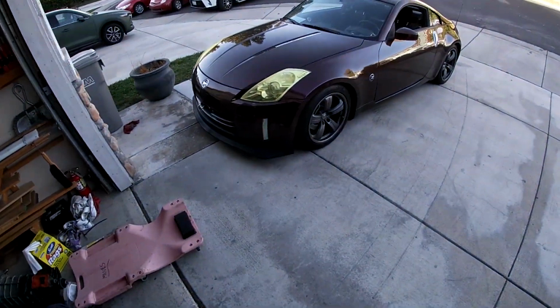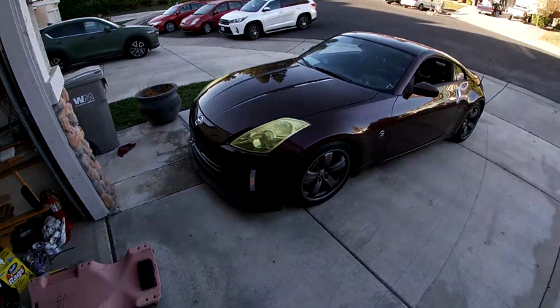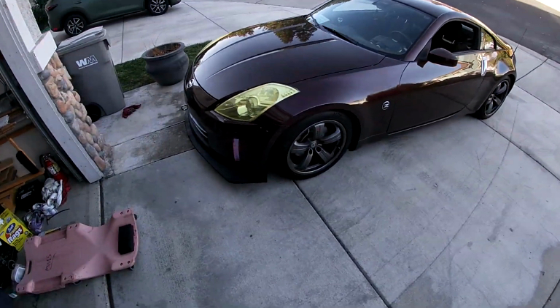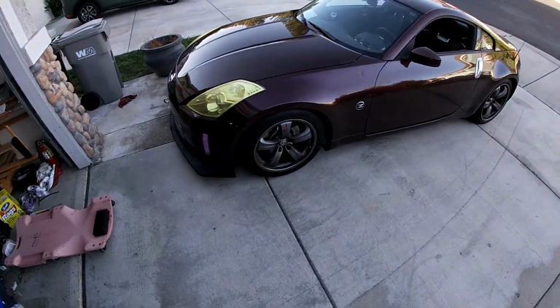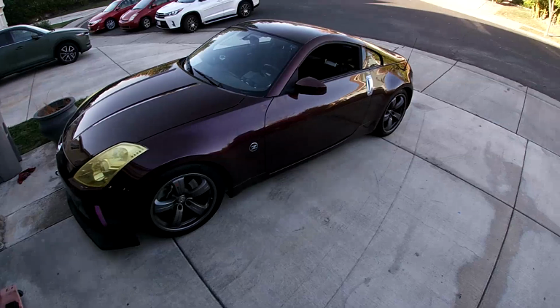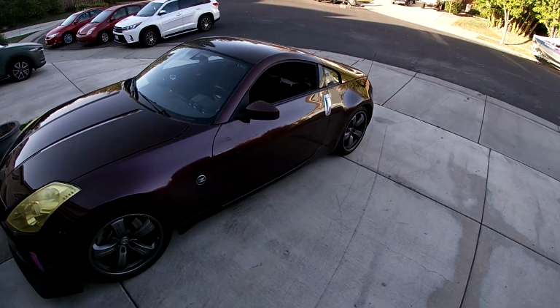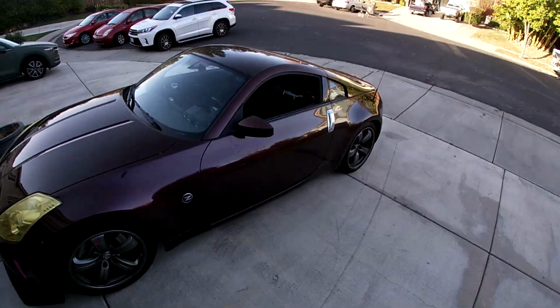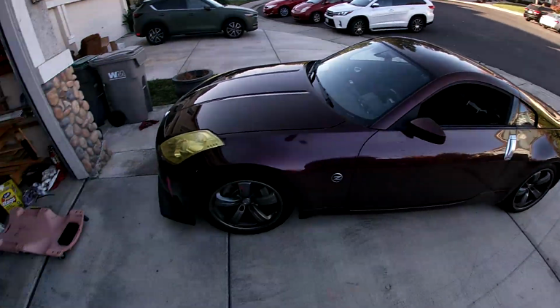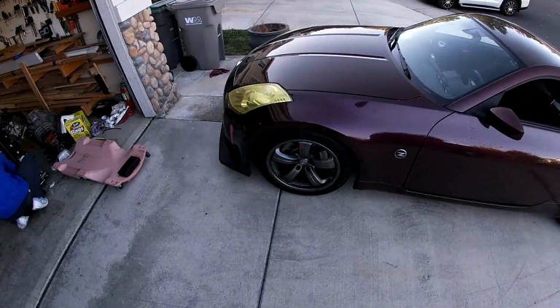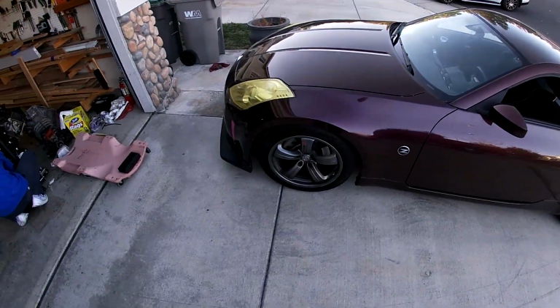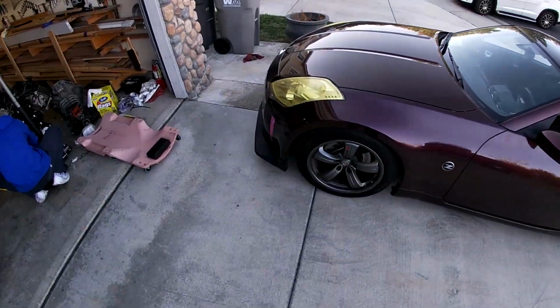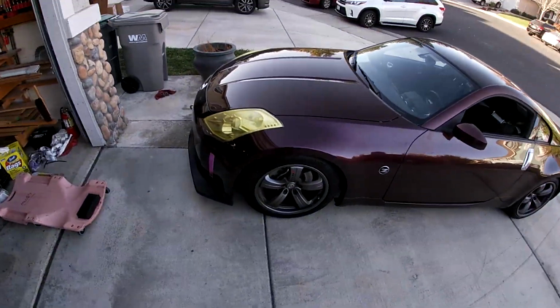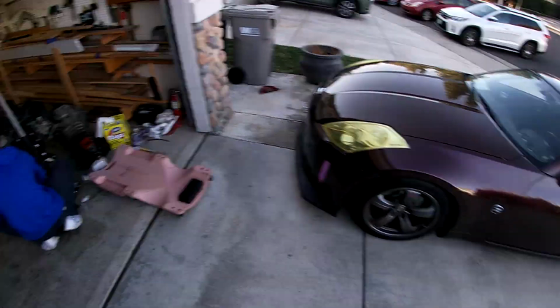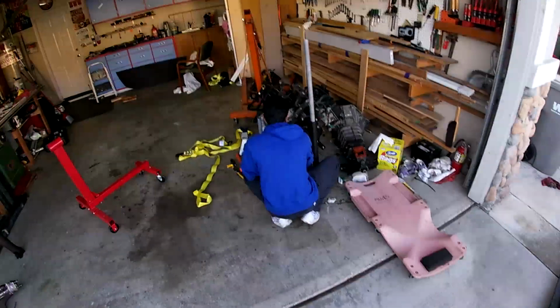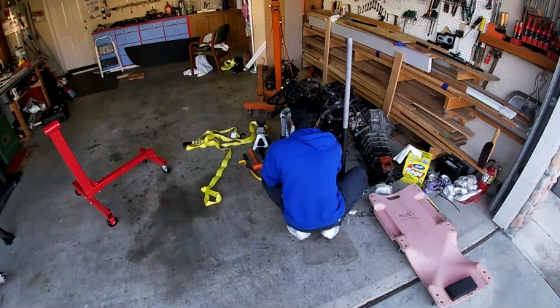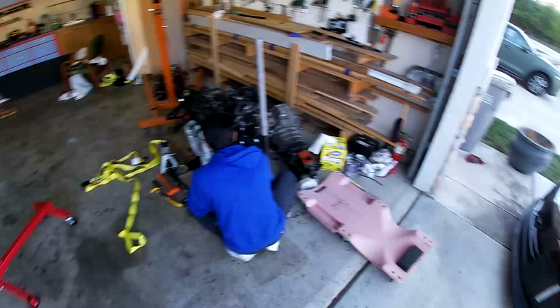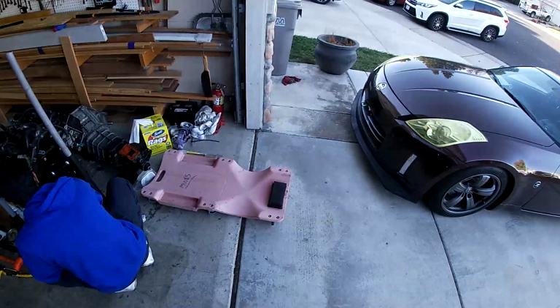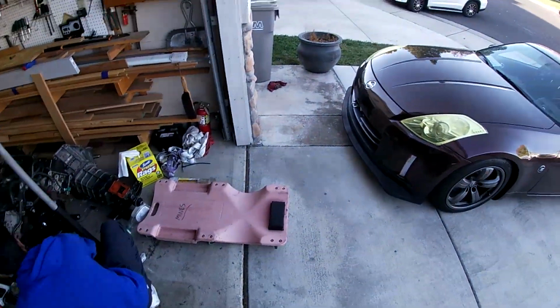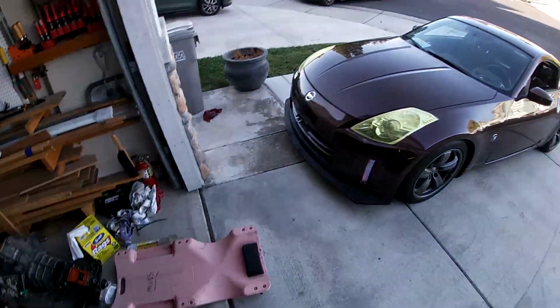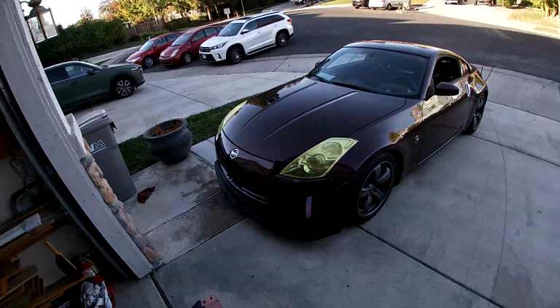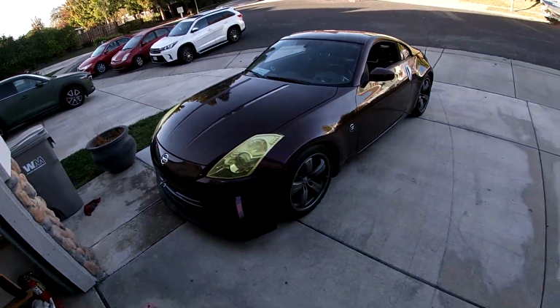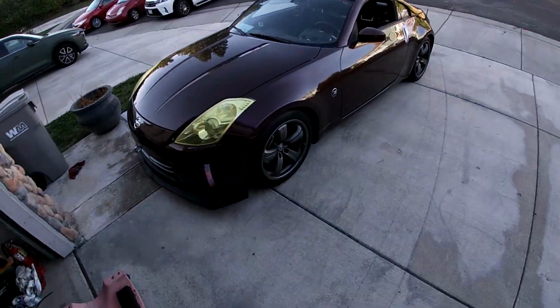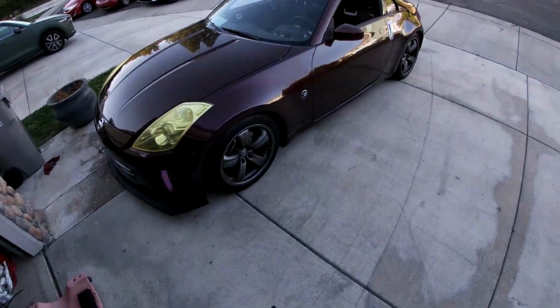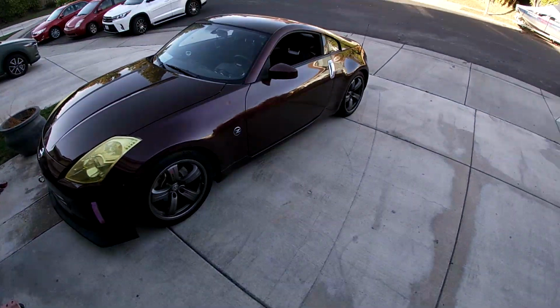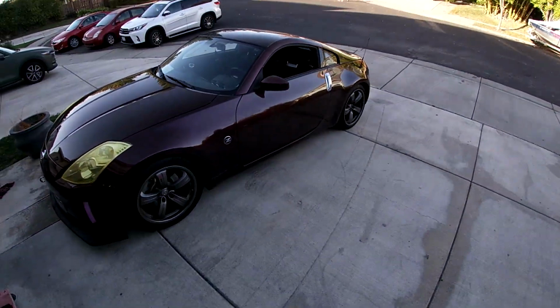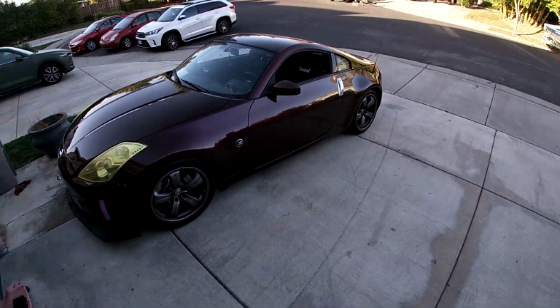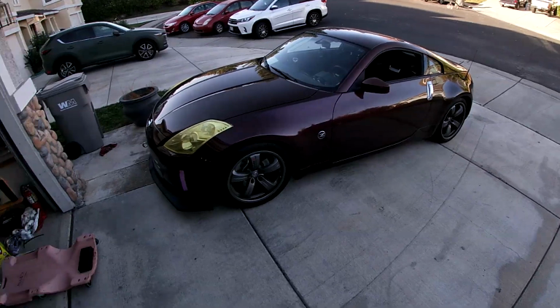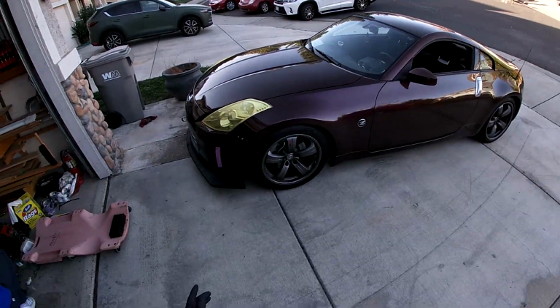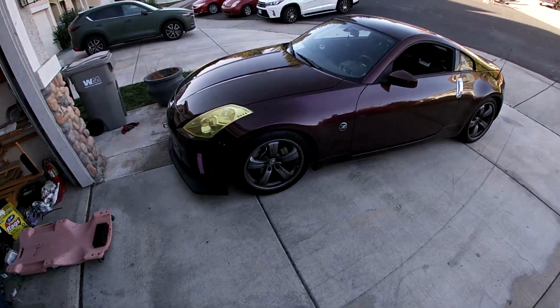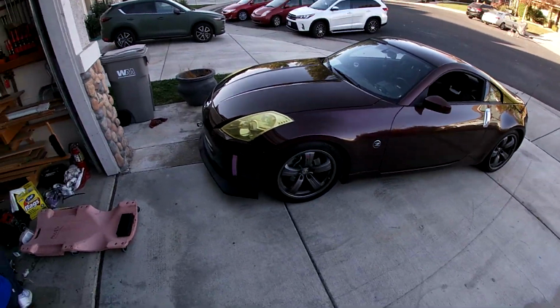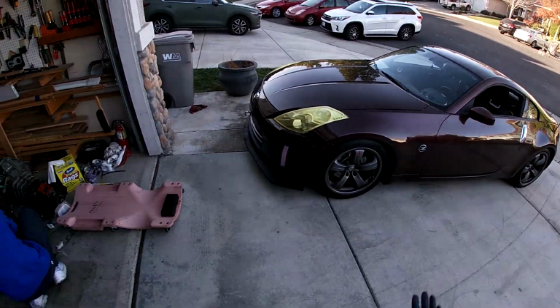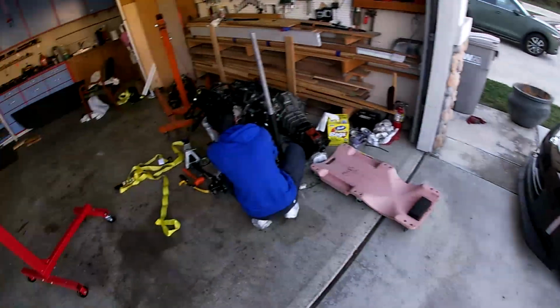This car has never been on my channel, but it is a 2008 HR 350z — I'm just kidding. It's just a rev up. It's actually a pretty fun little car. This will be more on the channel, but that's for another day.